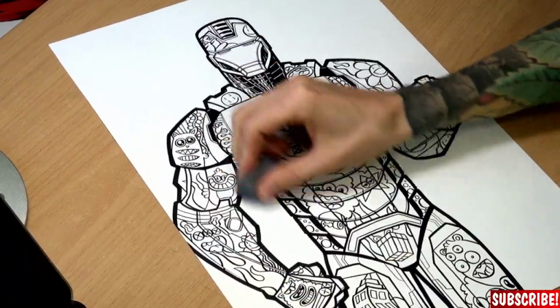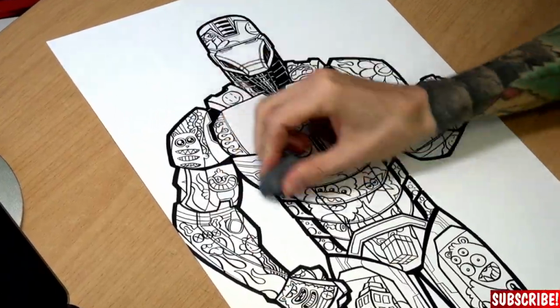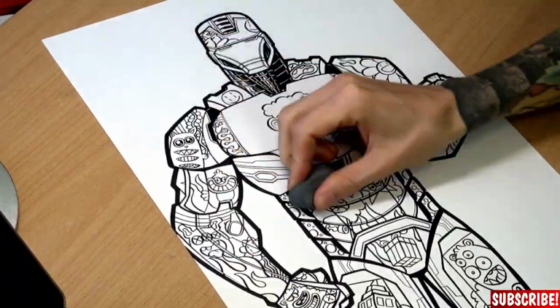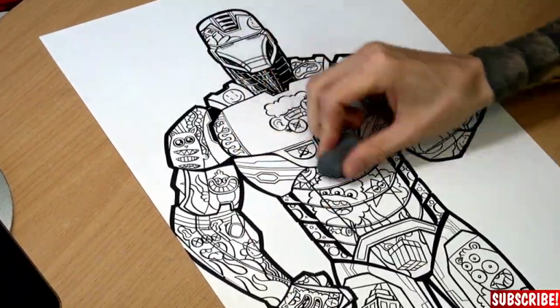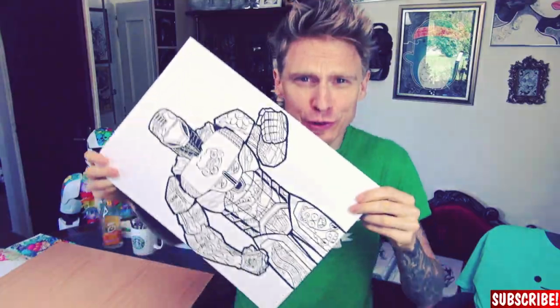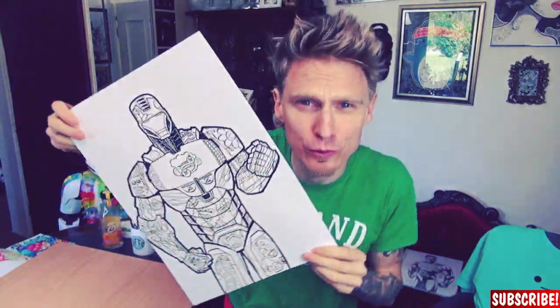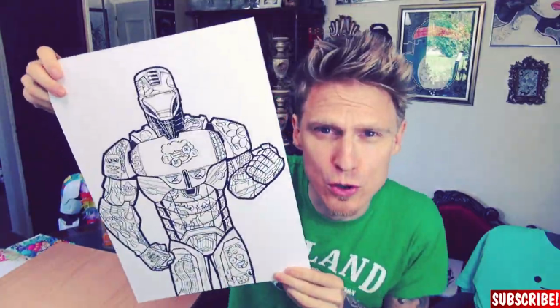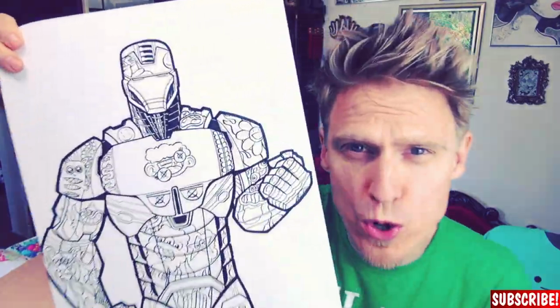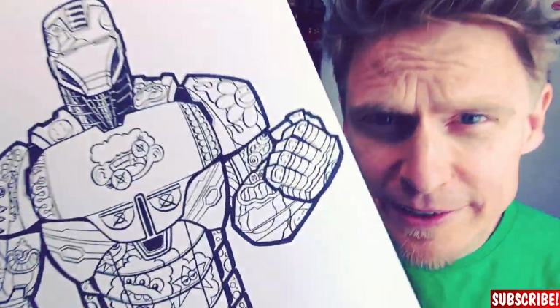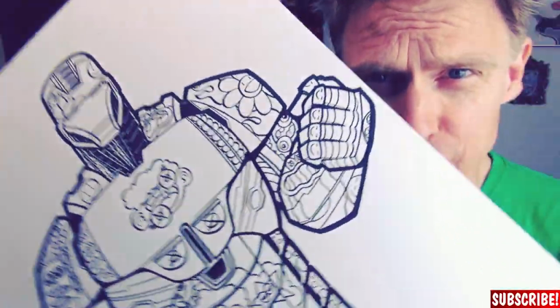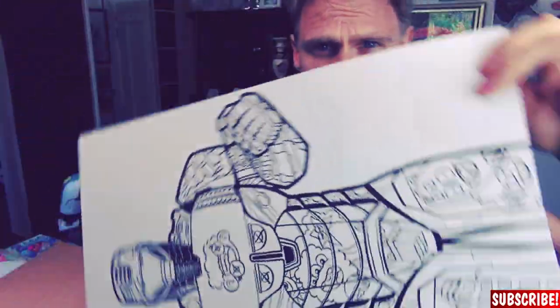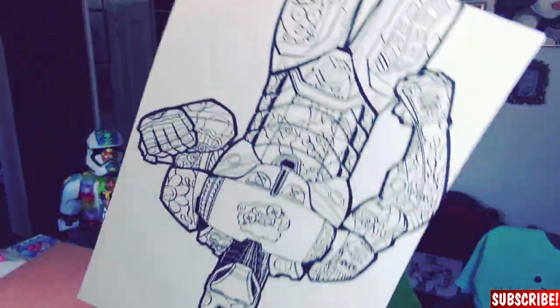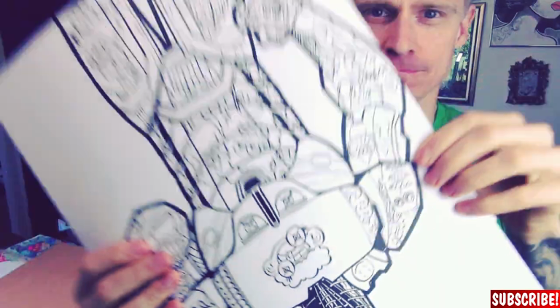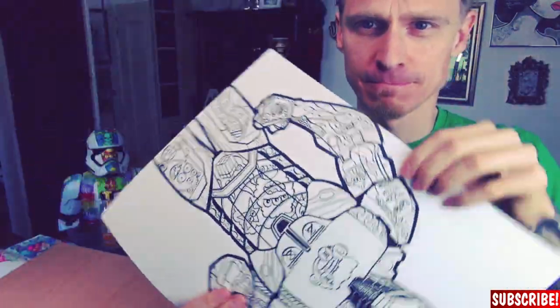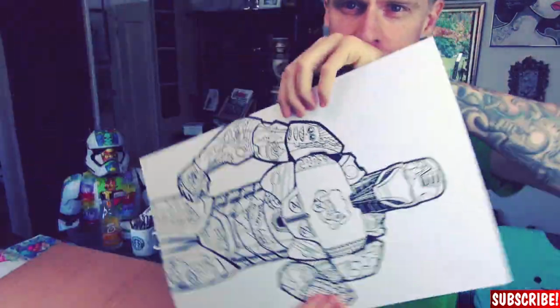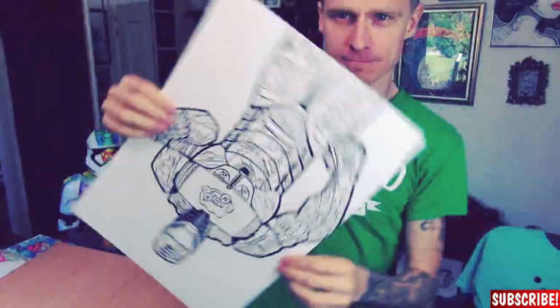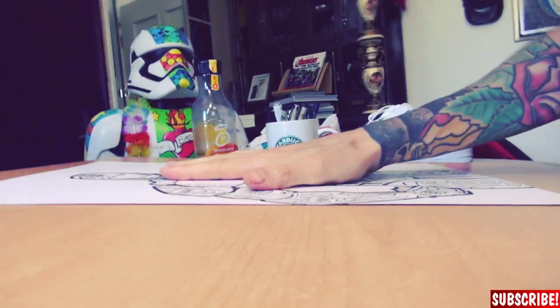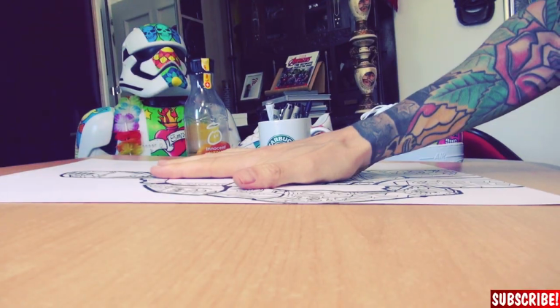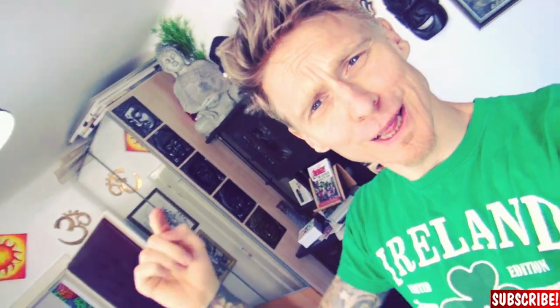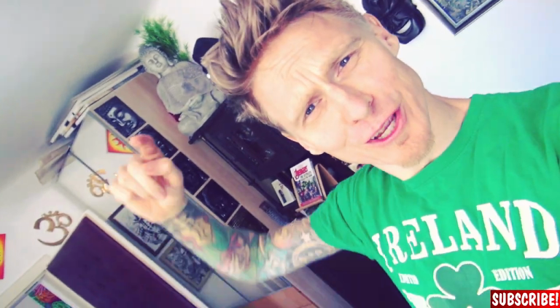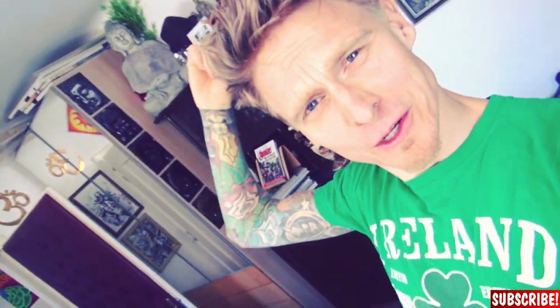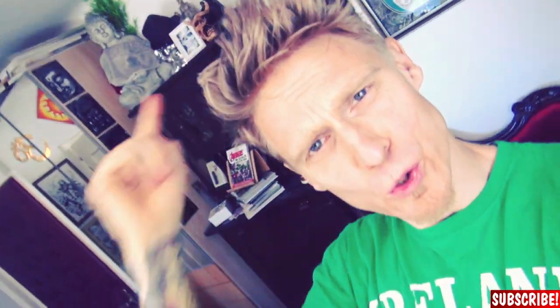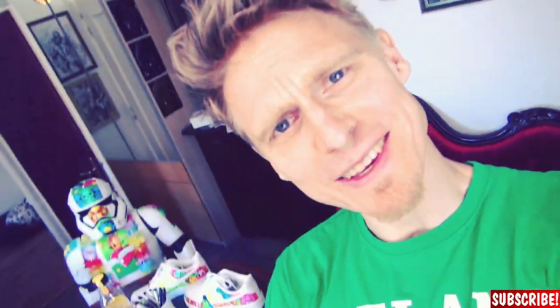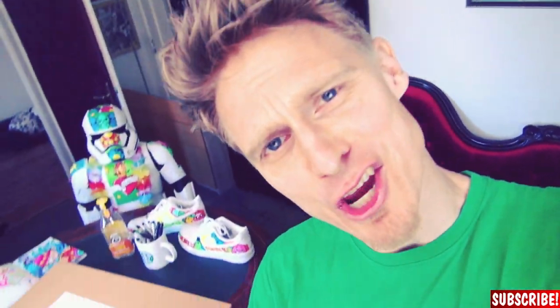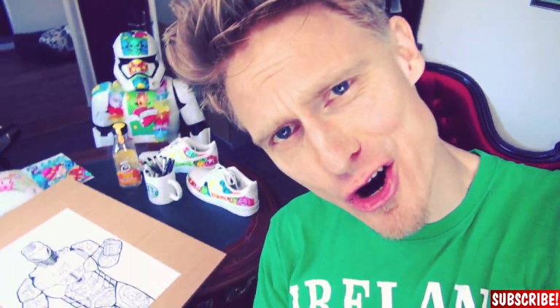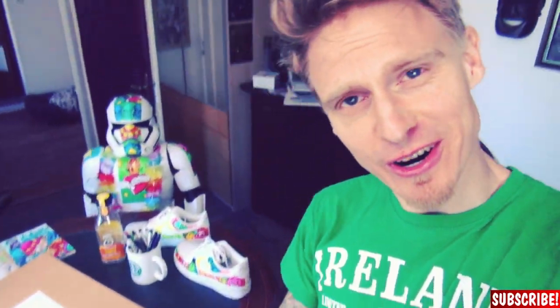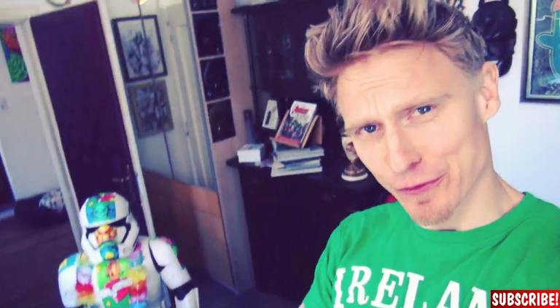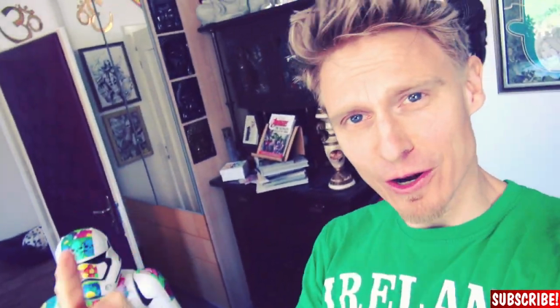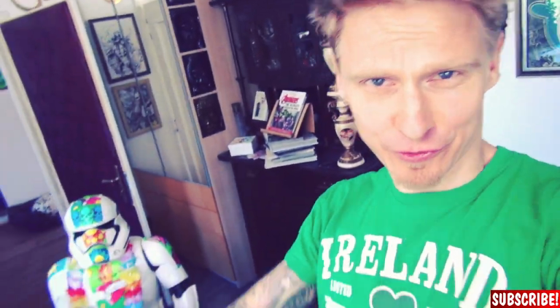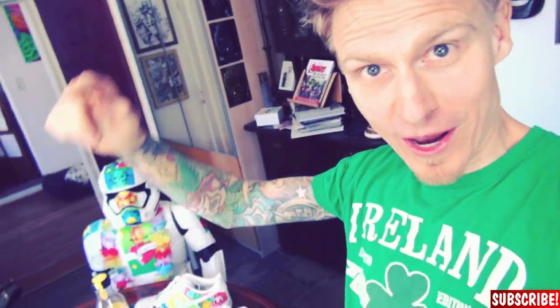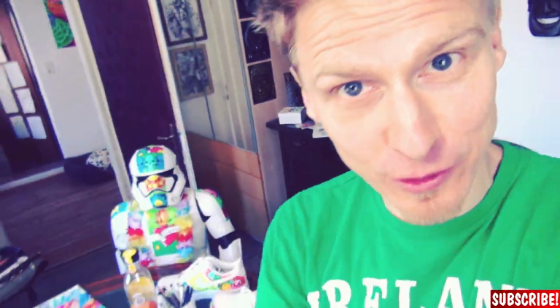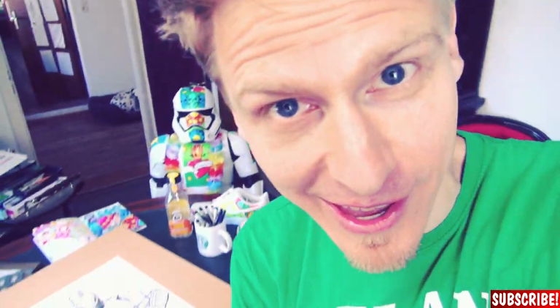This looks crazy. But it'll look even crazier if it's colored. So let's do that!